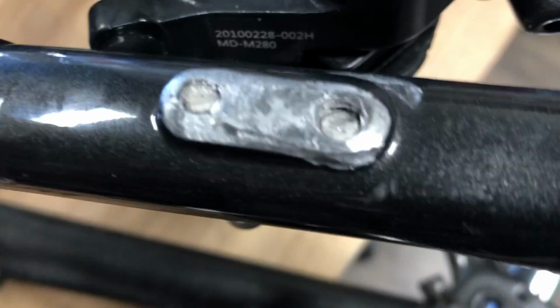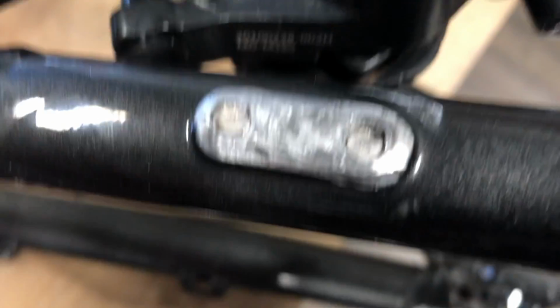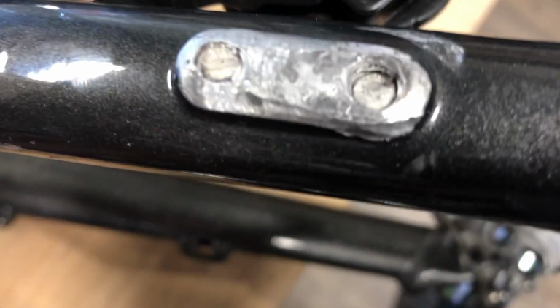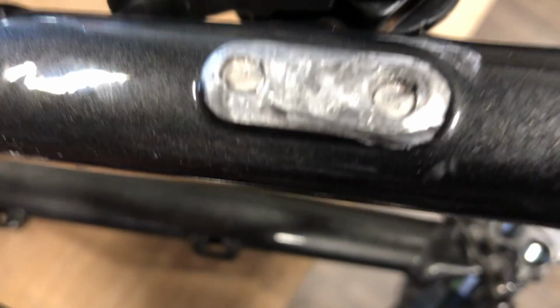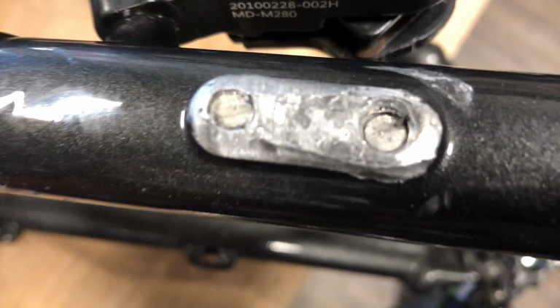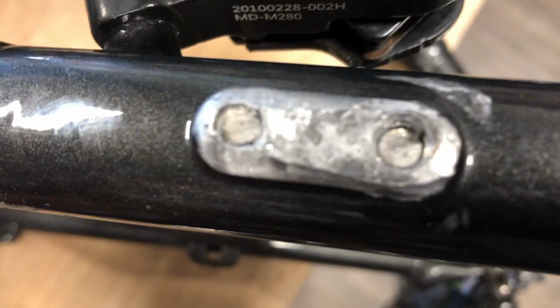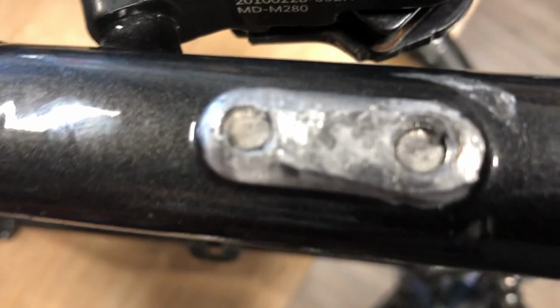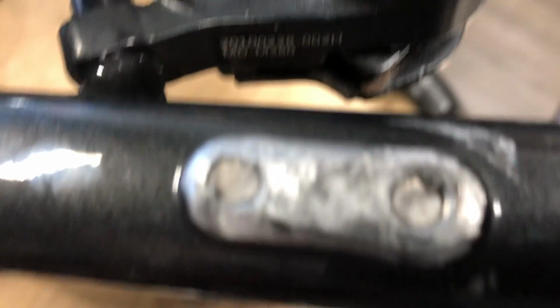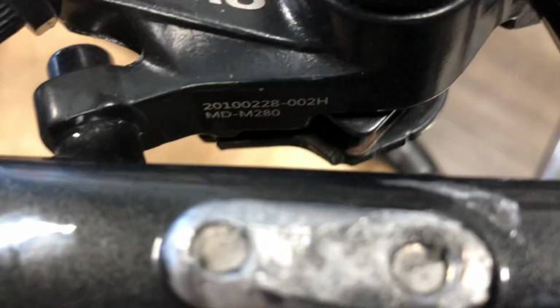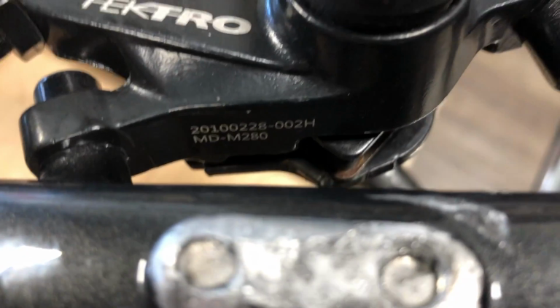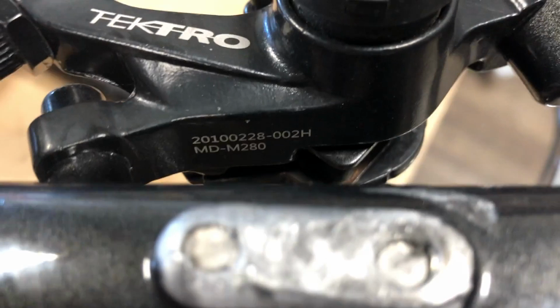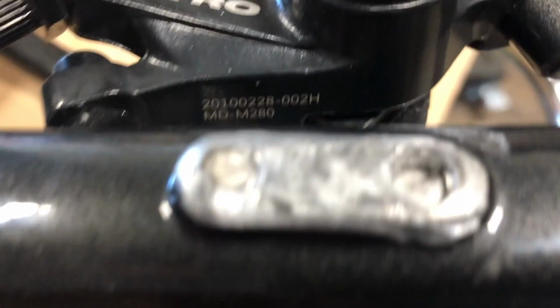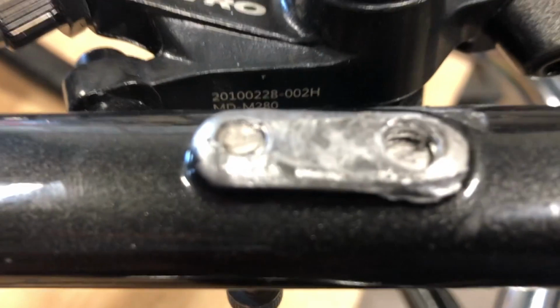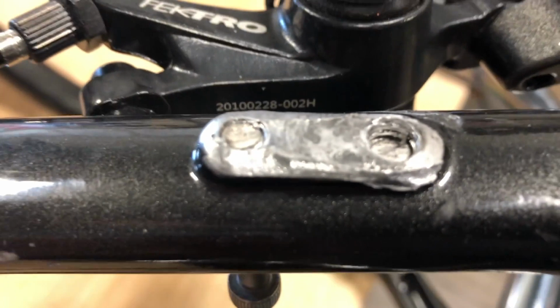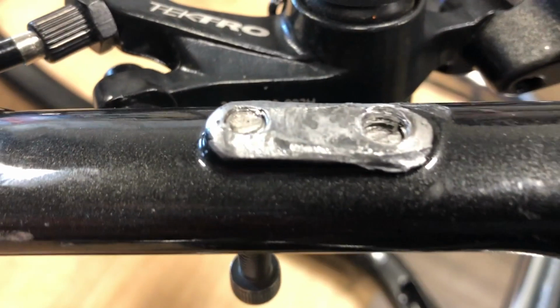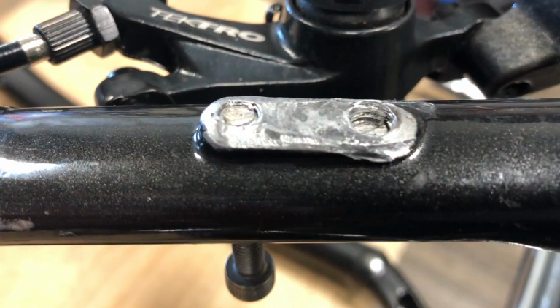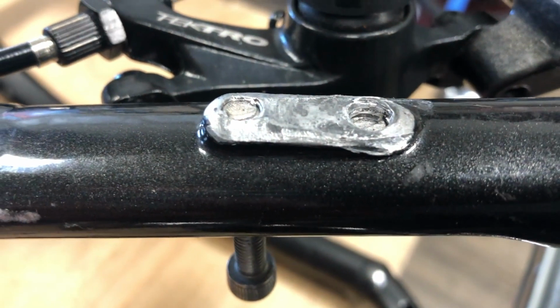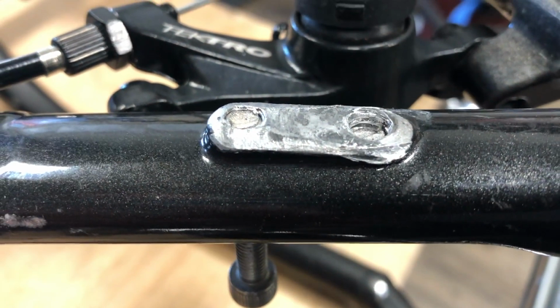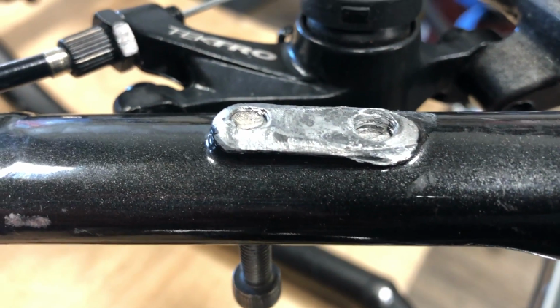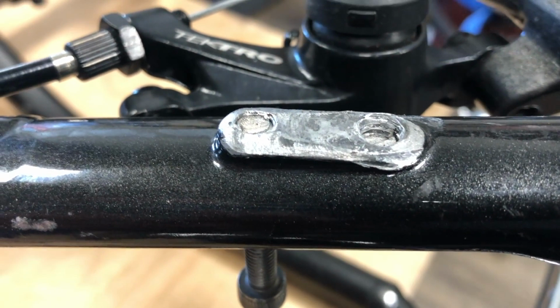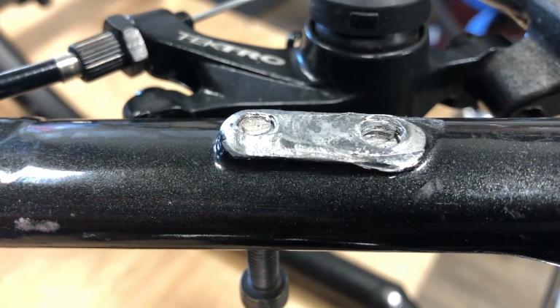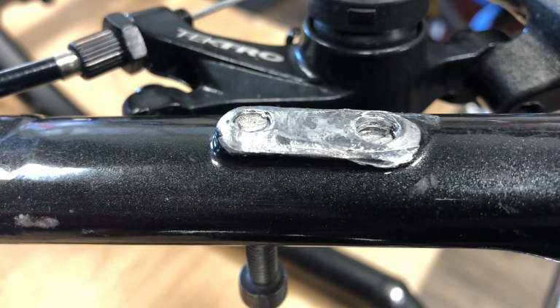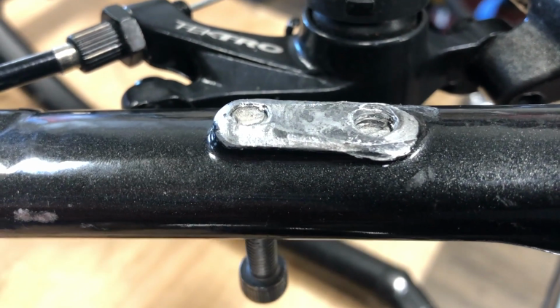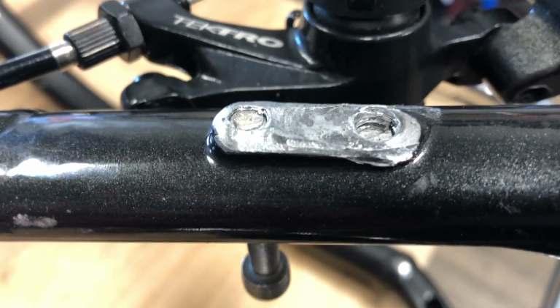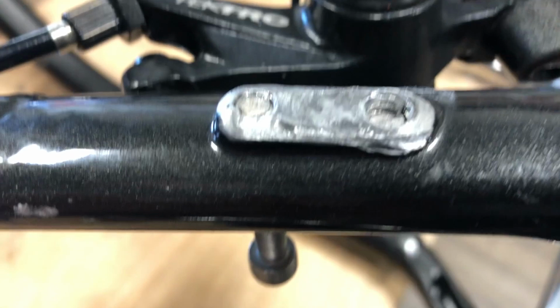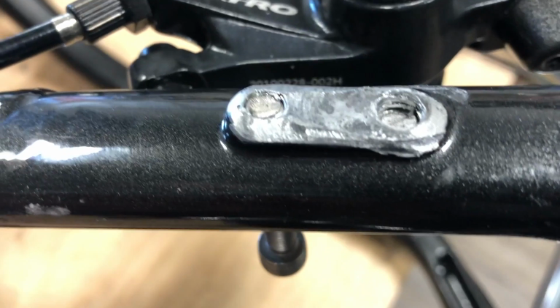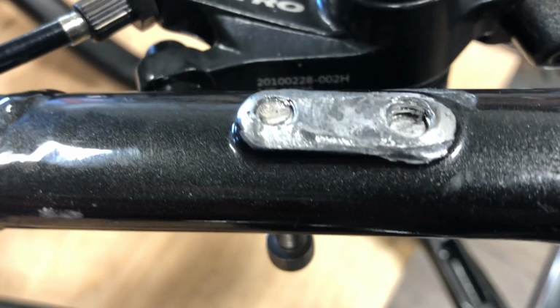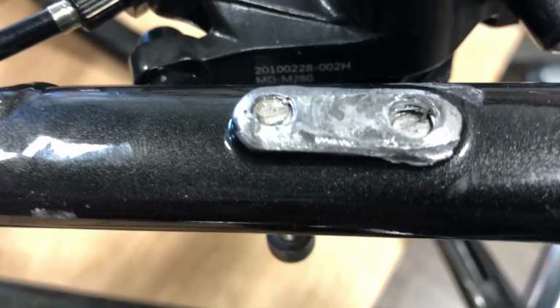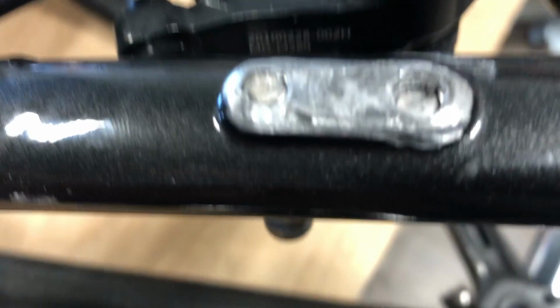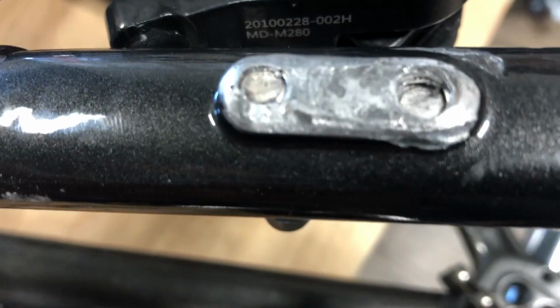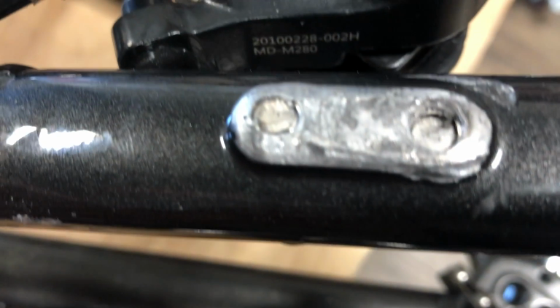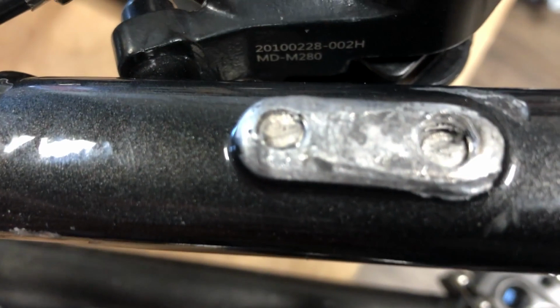So I had this situation the other day at the shop. There are two broken off bolts — one's pretty flush, one's a little deeper in. This is an aluminum frame, and it's just kind of a kid's bike because this is actually a kickstand mount.